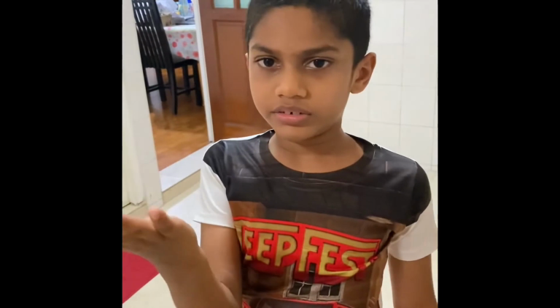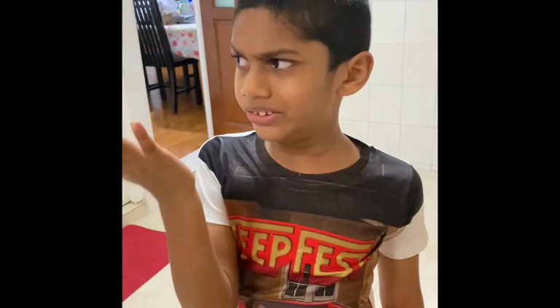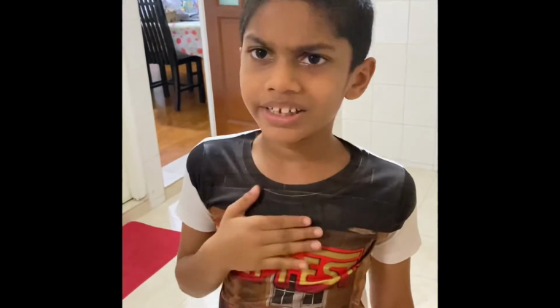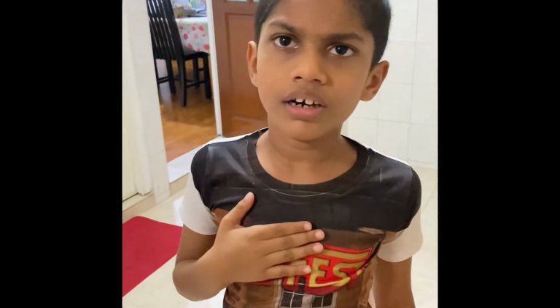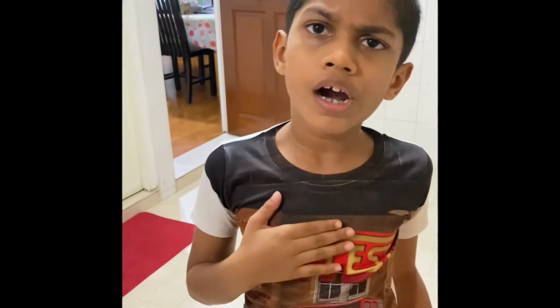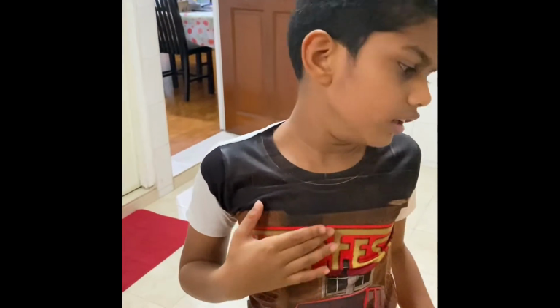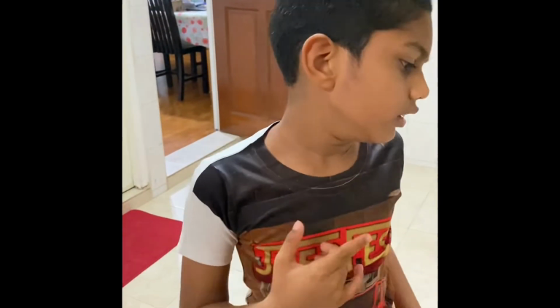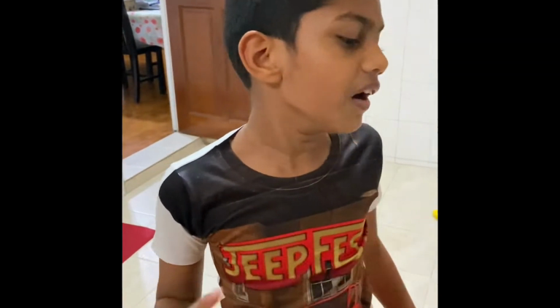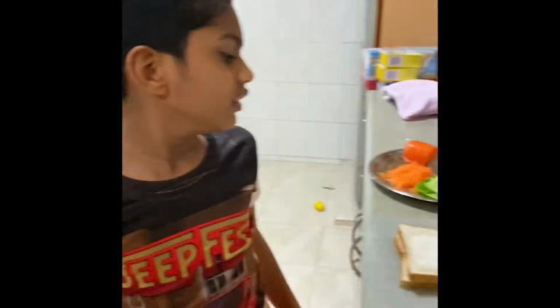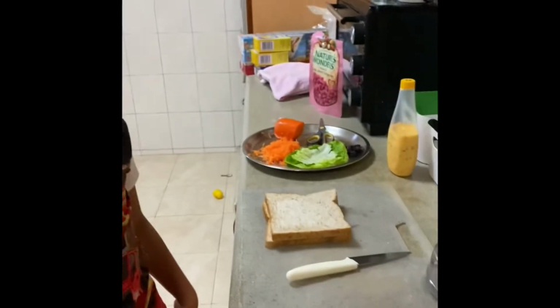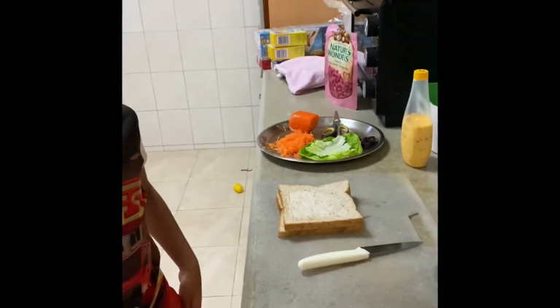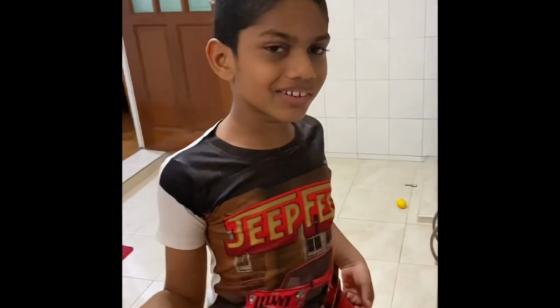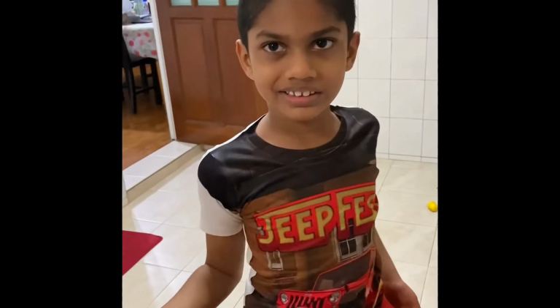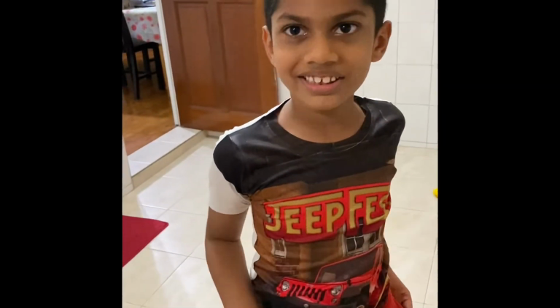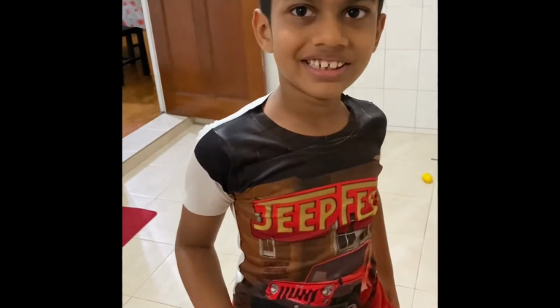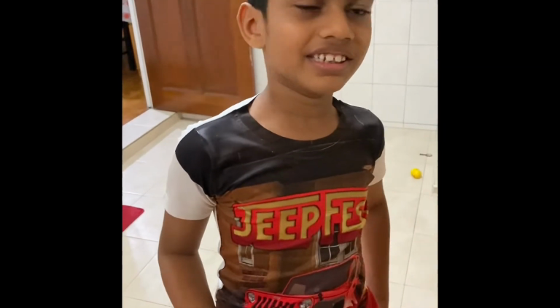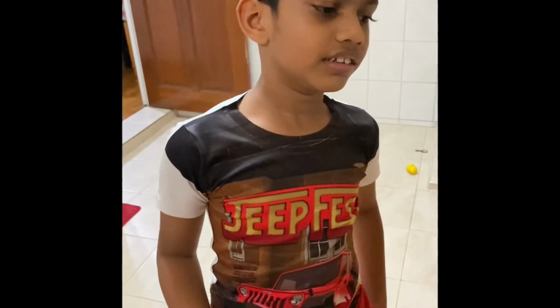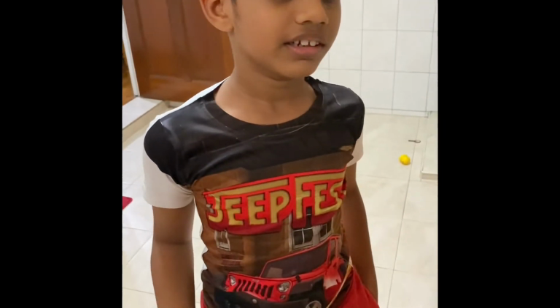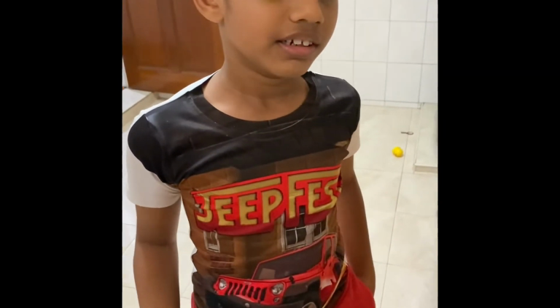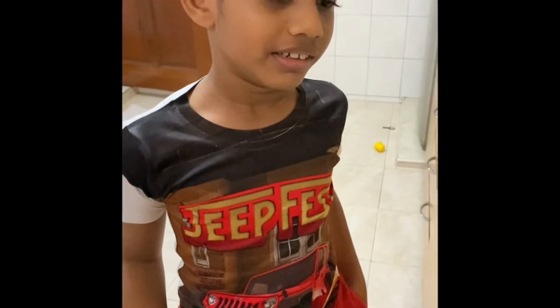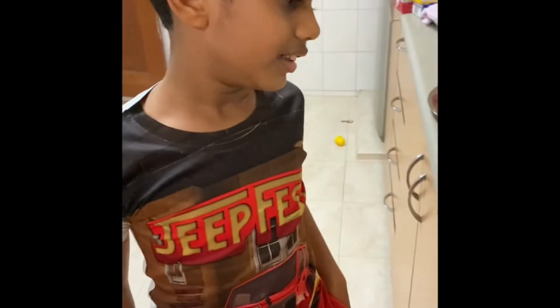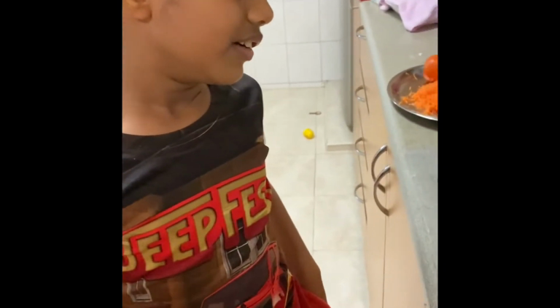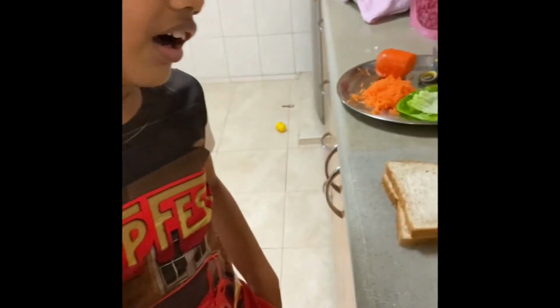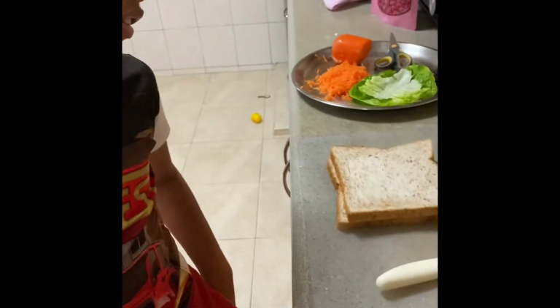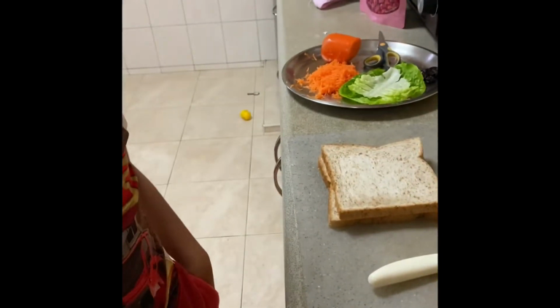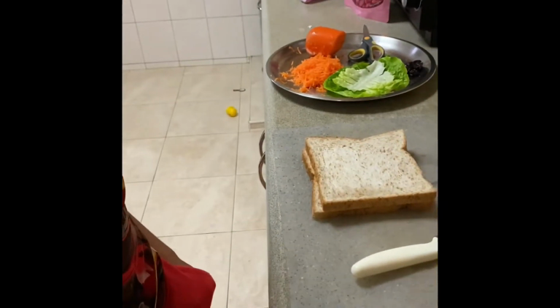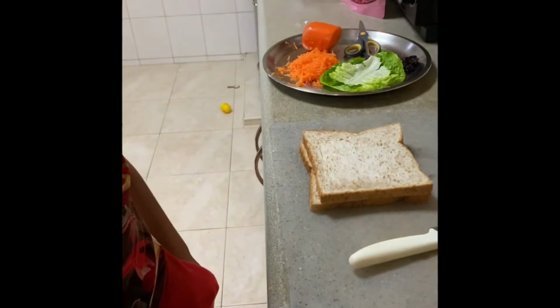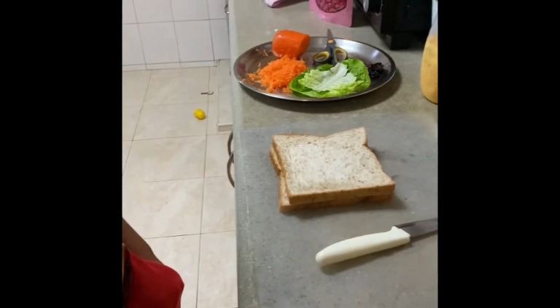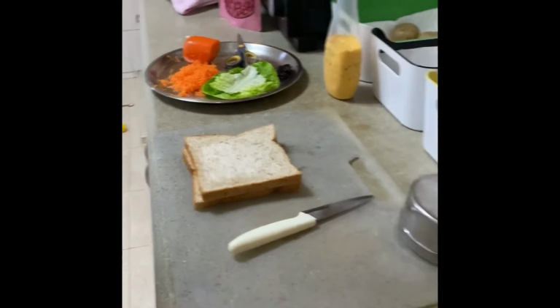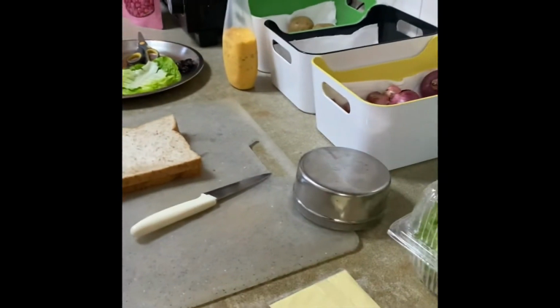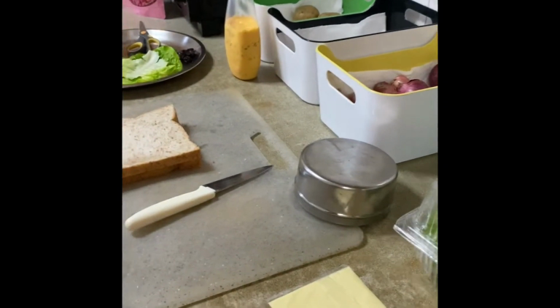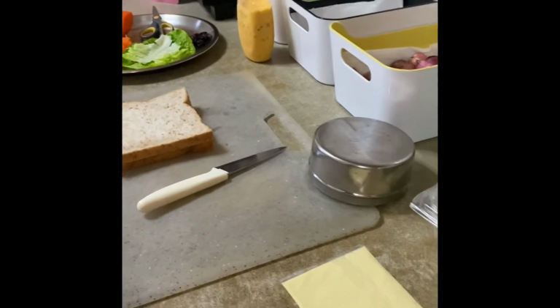Good evening! What are we going to make today? Animal sandwiches! Okay, let's begin. How do you want to start? With cheese. Okay, can you take the cheese out then? Yes.